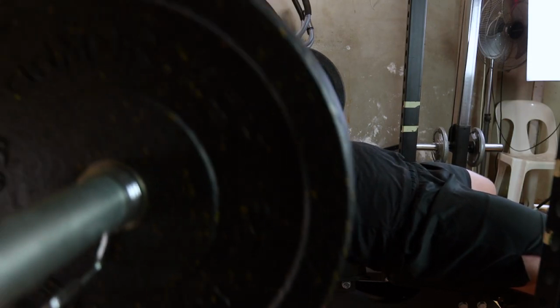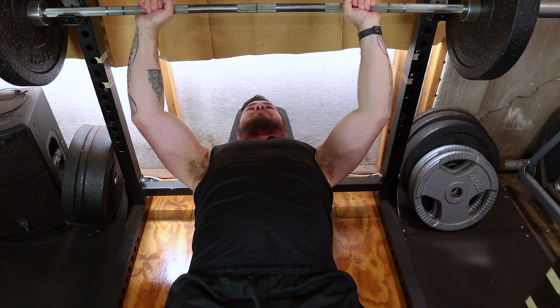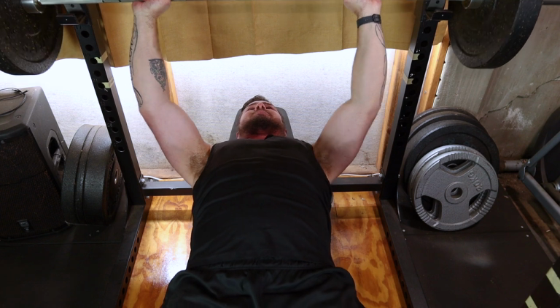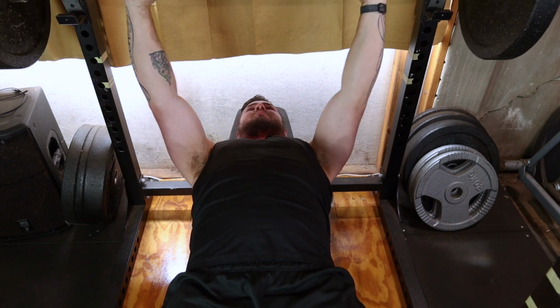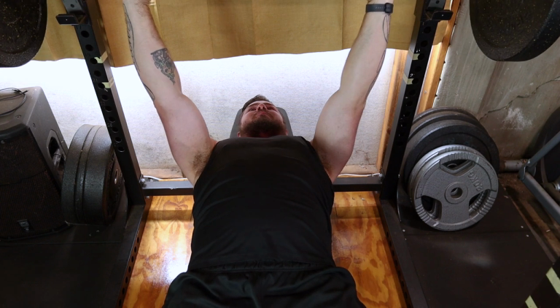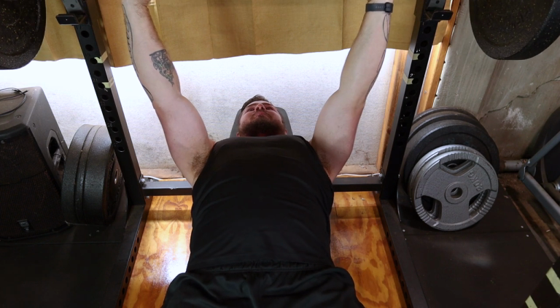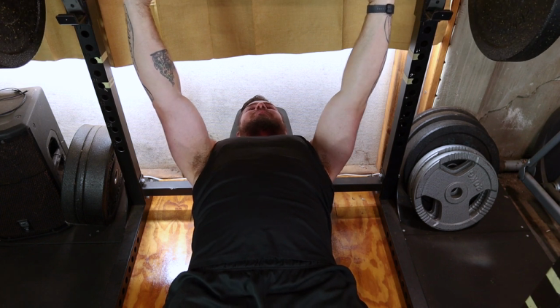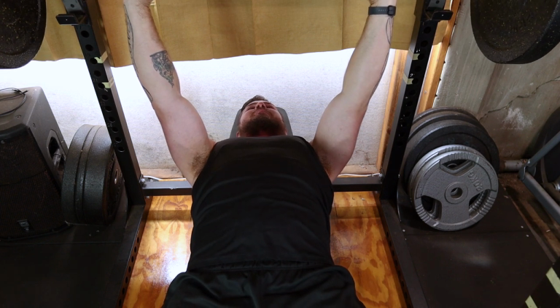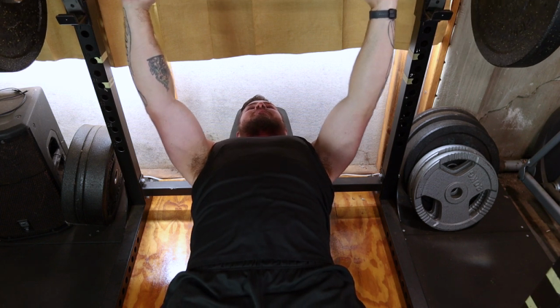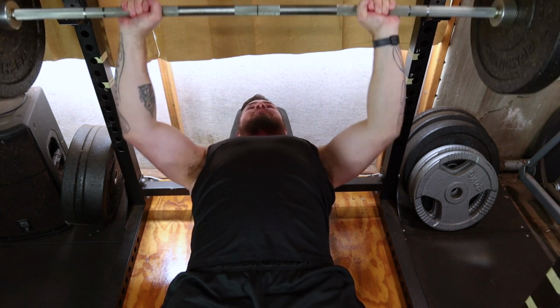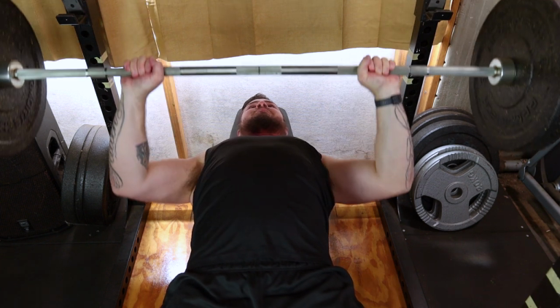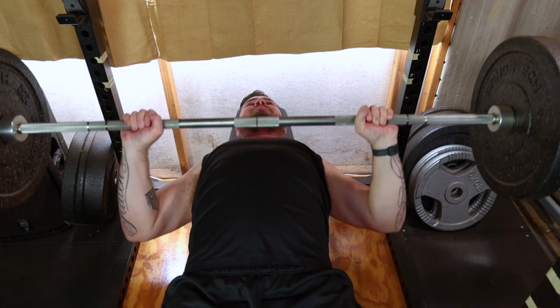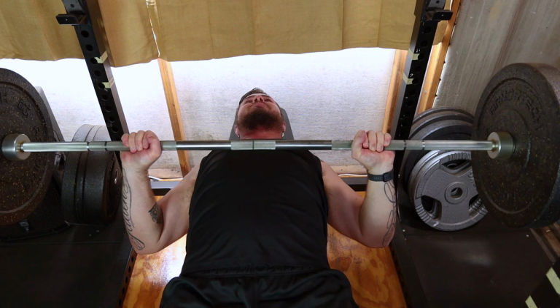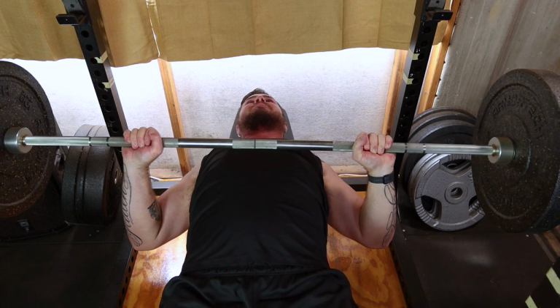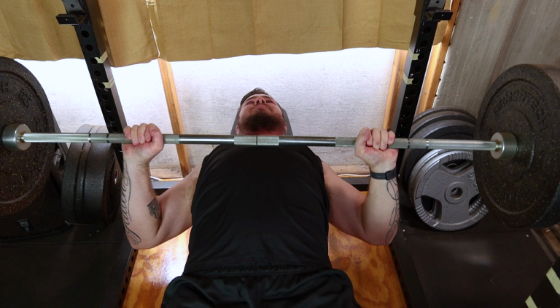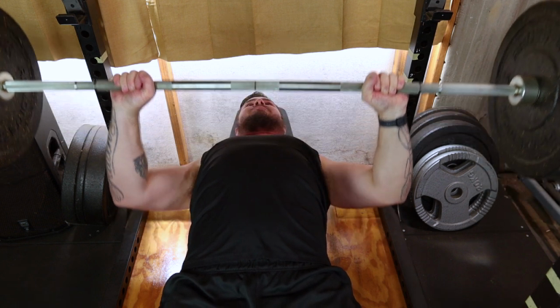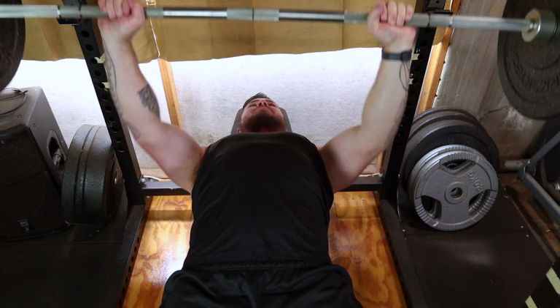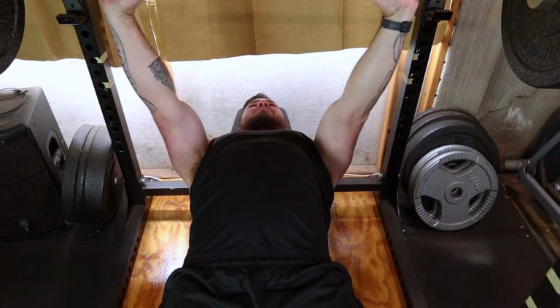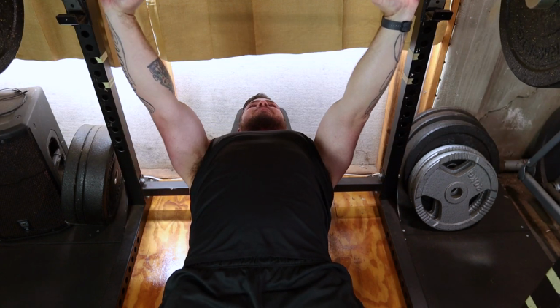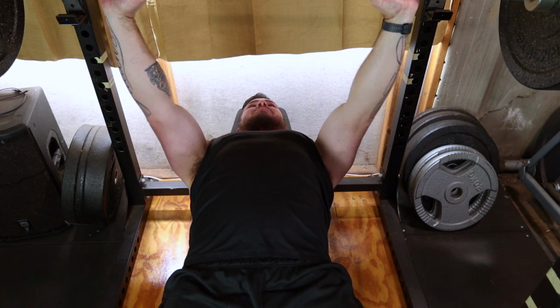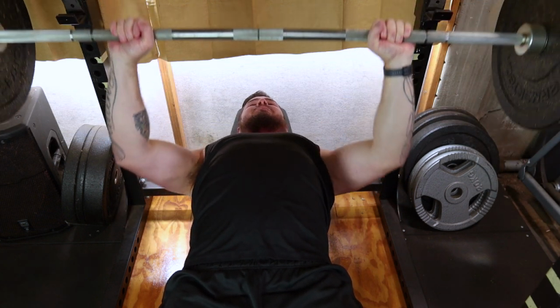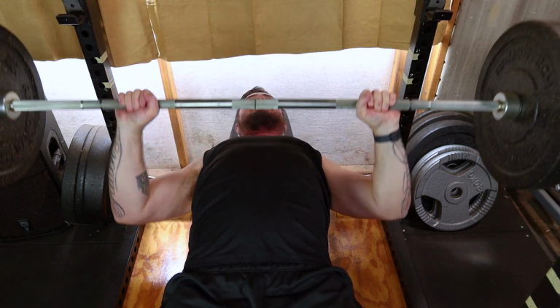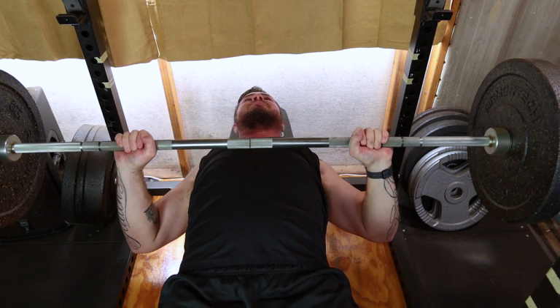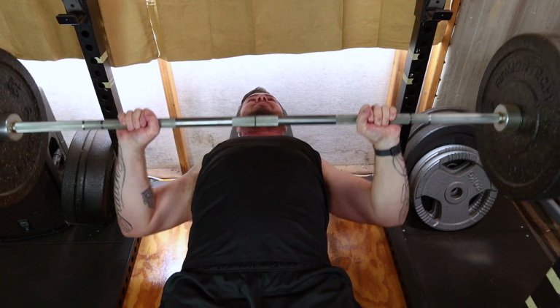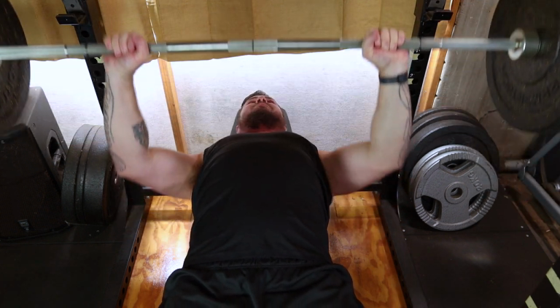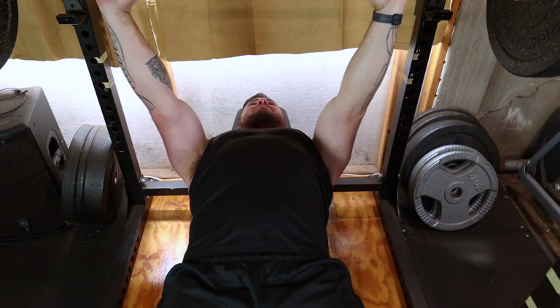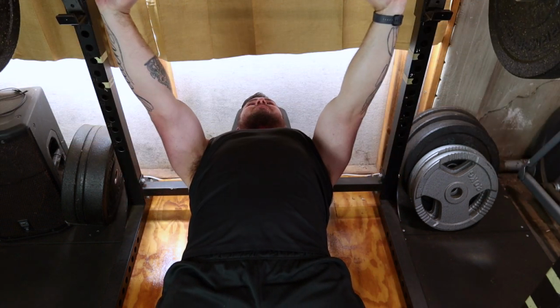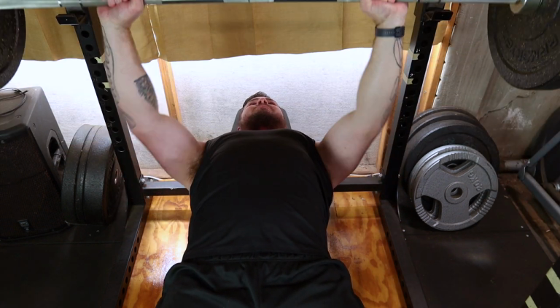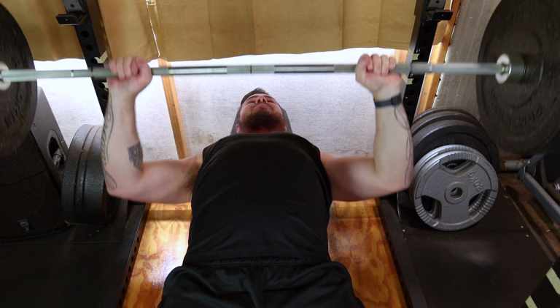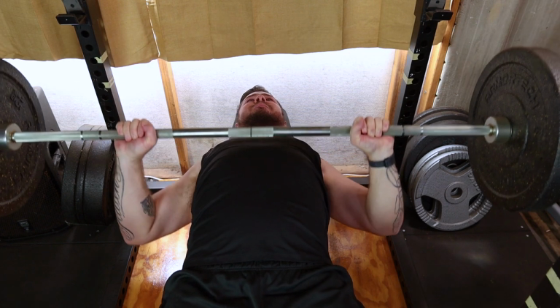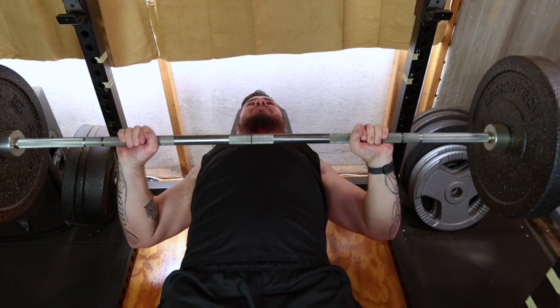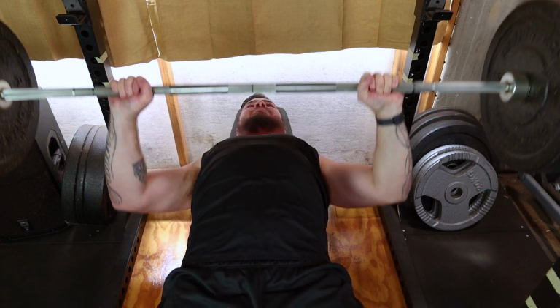Keep your wrists straight and elbows at a 45 degree angle. Take a deep breath, engage your core, and unrack the bar by straightening your arms. Hold the bar directly over your chest with locked elbows.